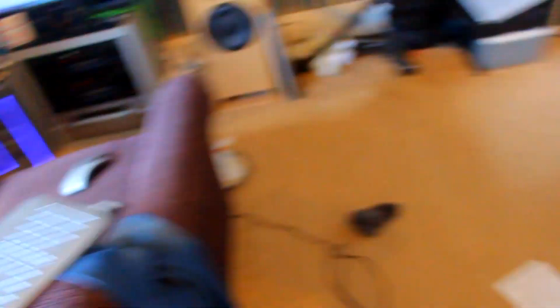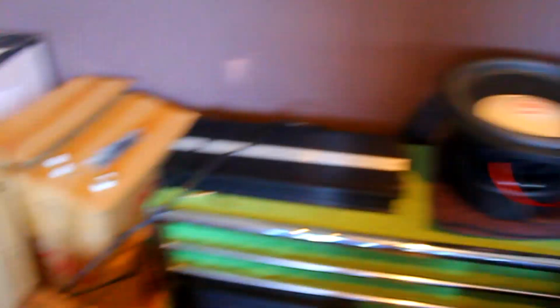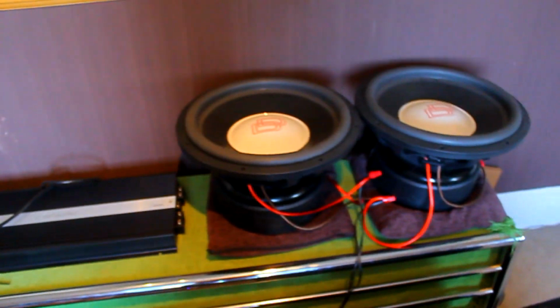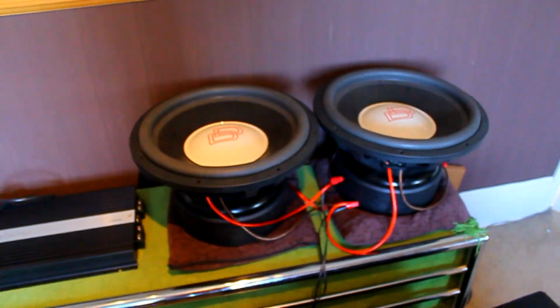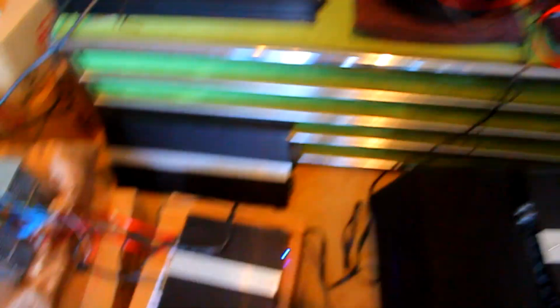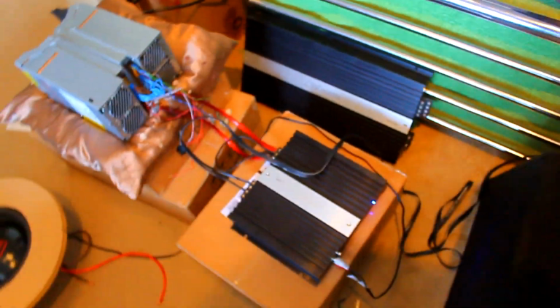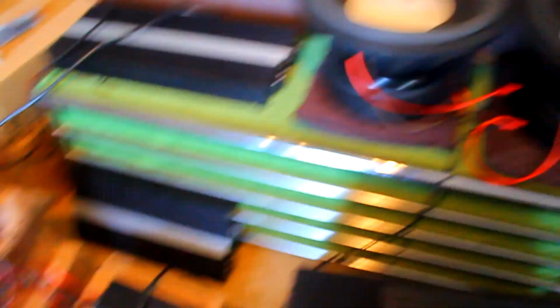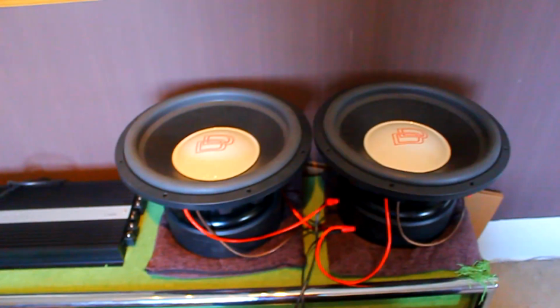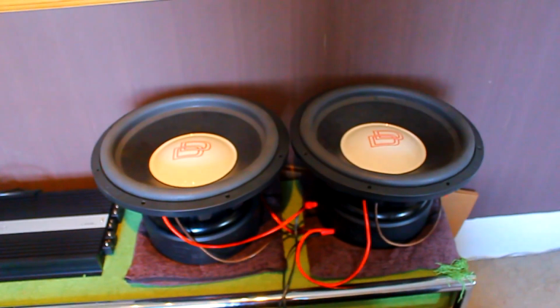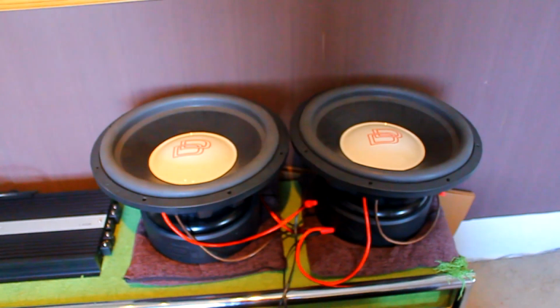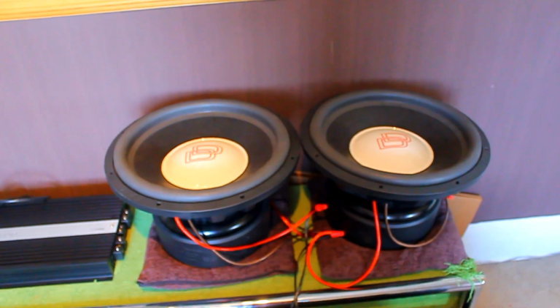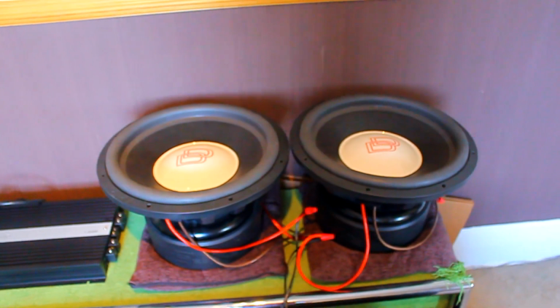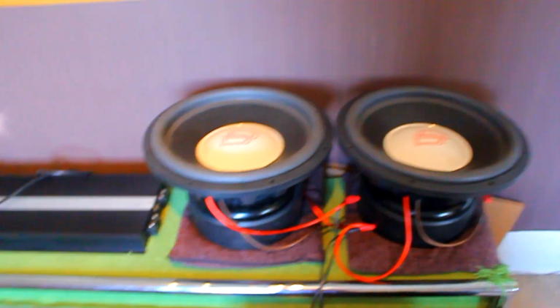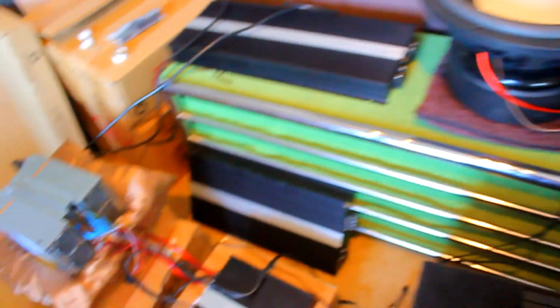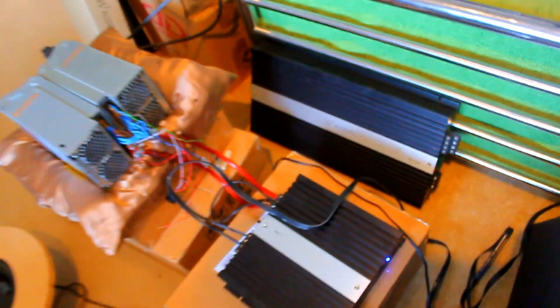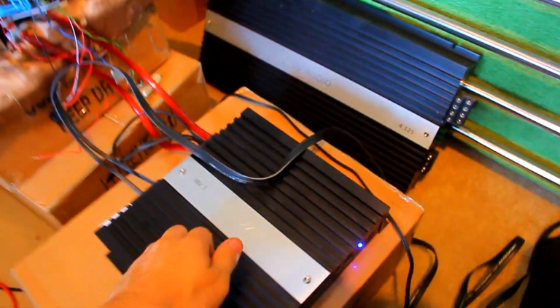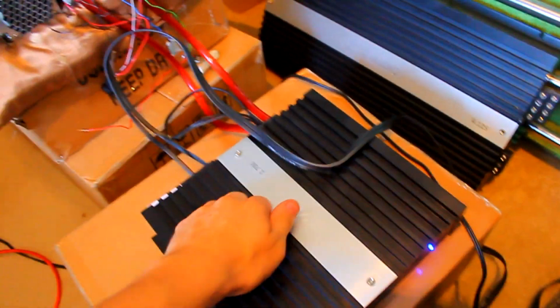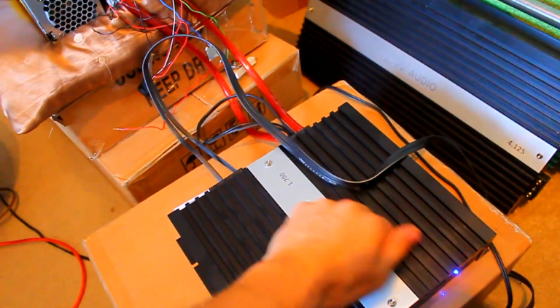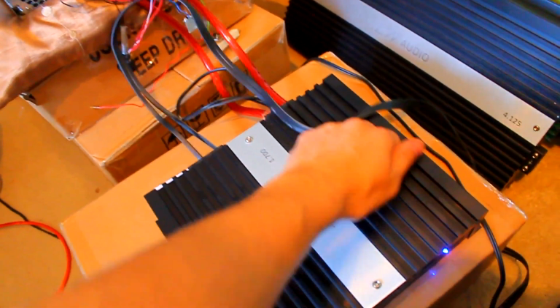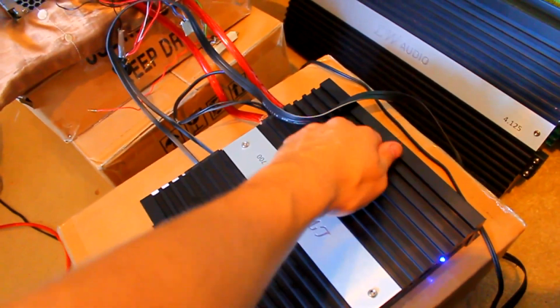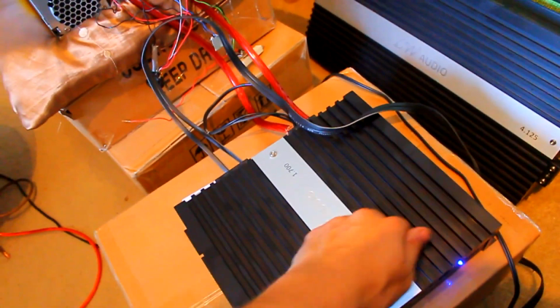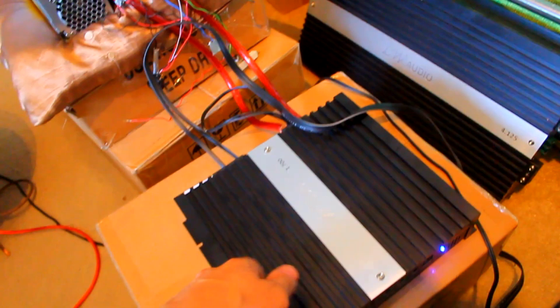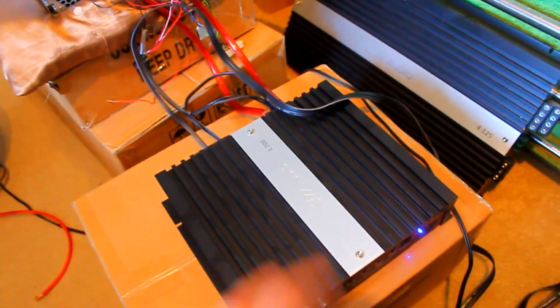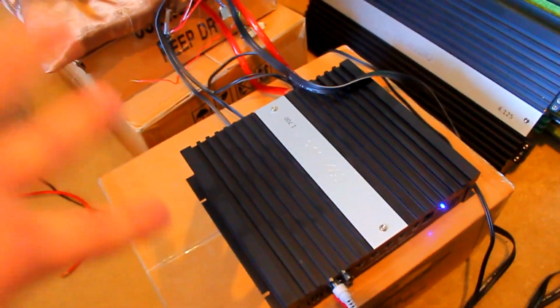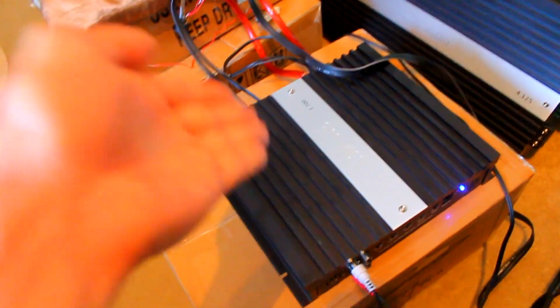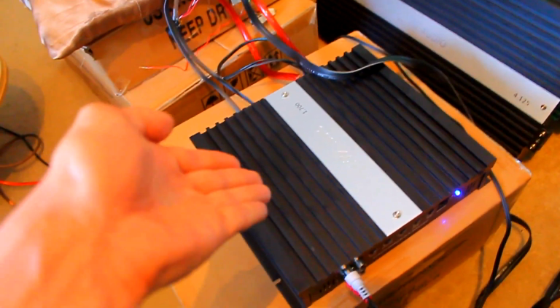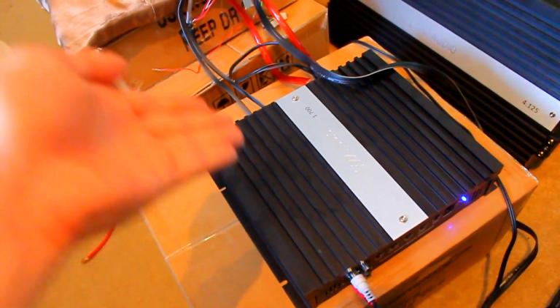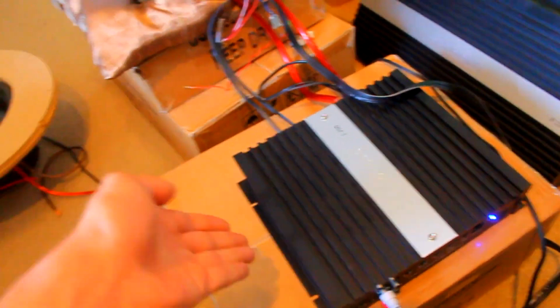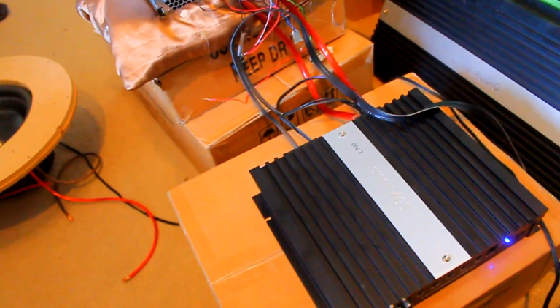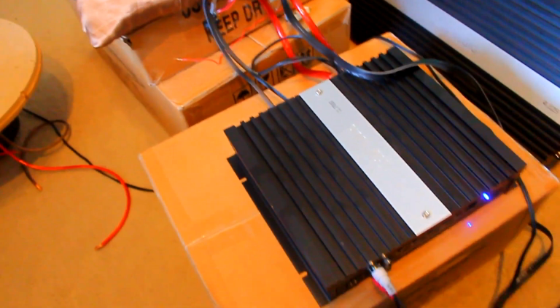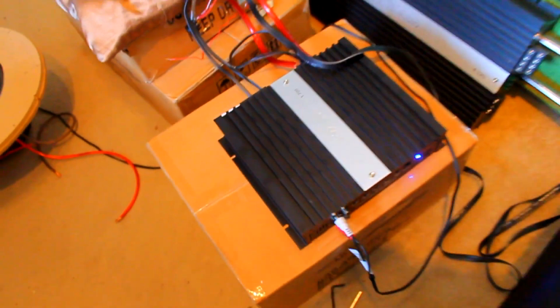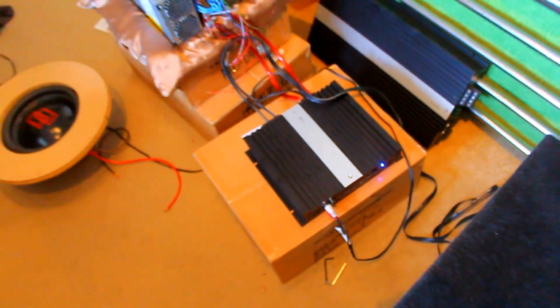How awesome is that? 0.5 ohms pushing two huge stiff 15s with 4-inch voice coils, and it's not even warming up — and it's on 12 volts, it's not even on 14 volts. If it was on 14 volts, we'd be getting even more power.